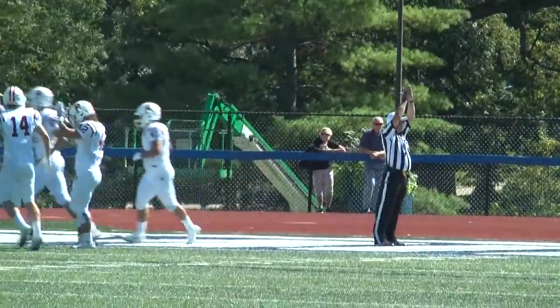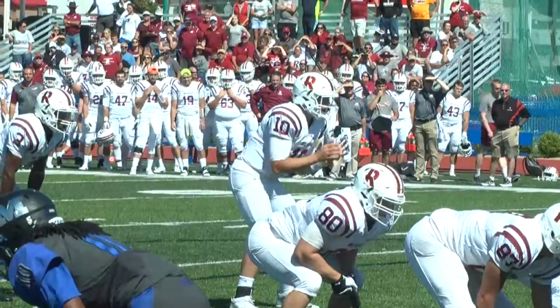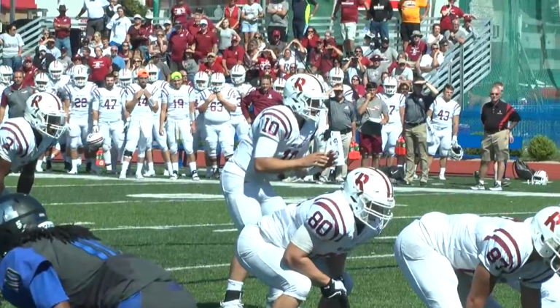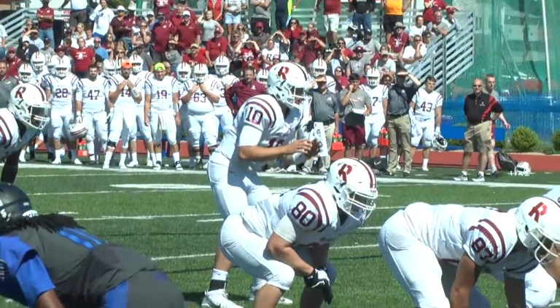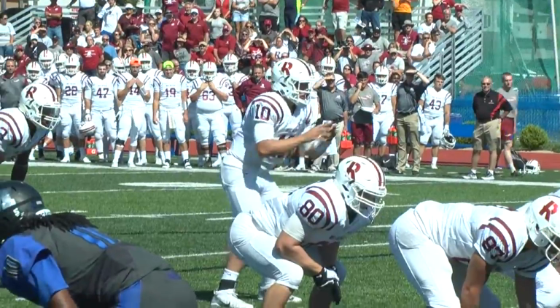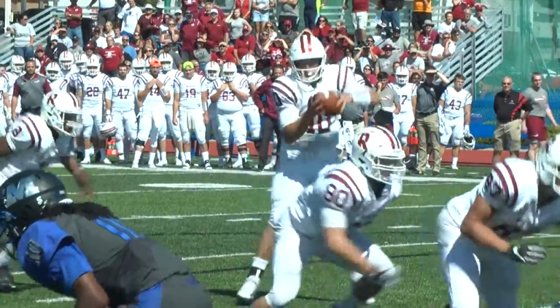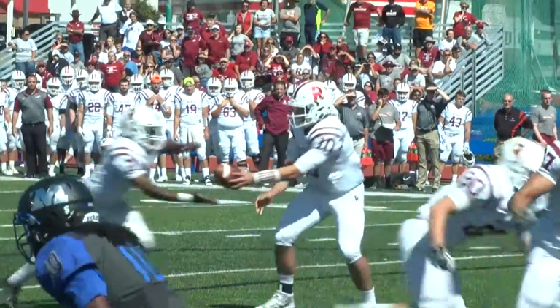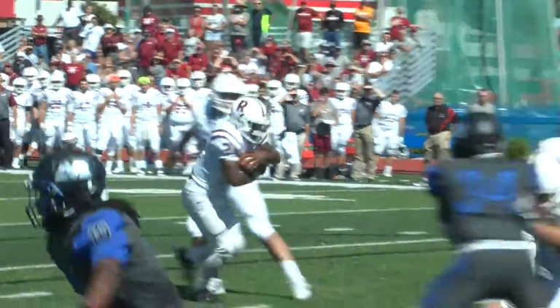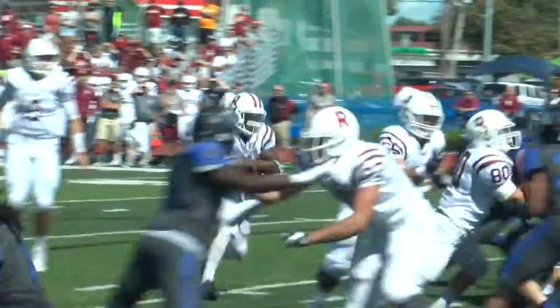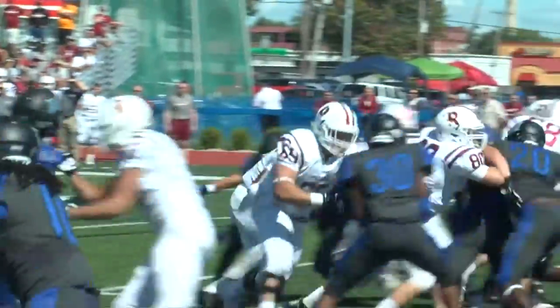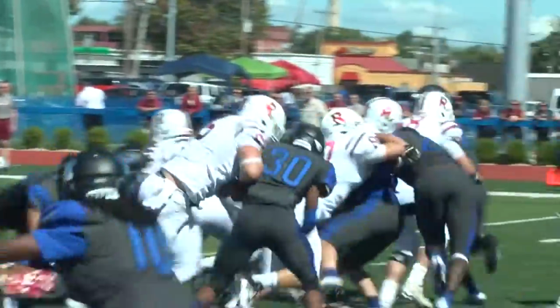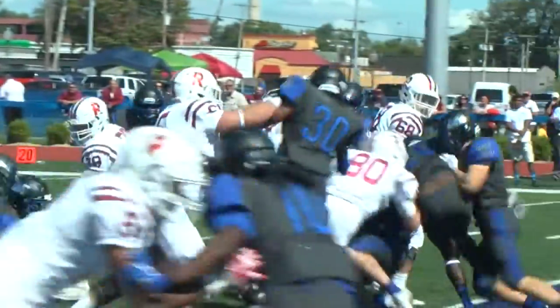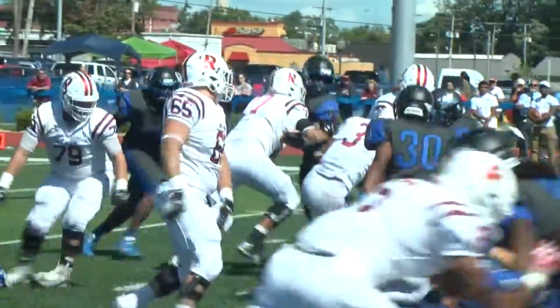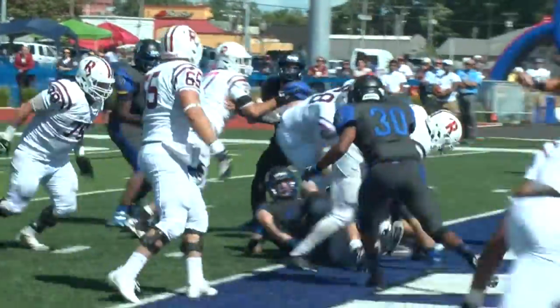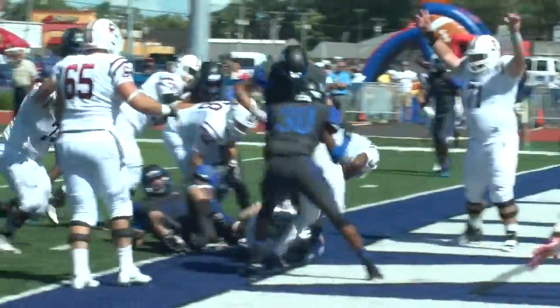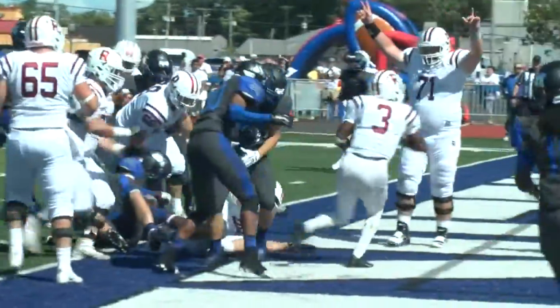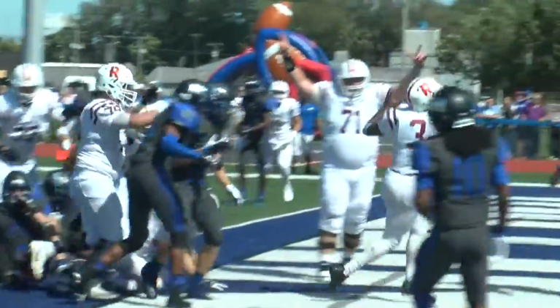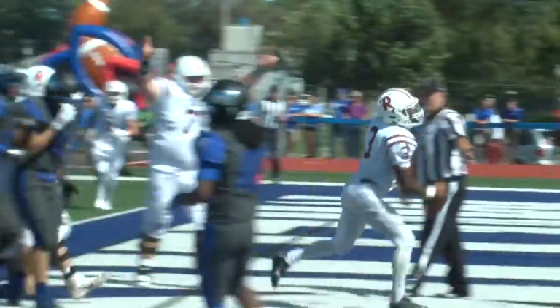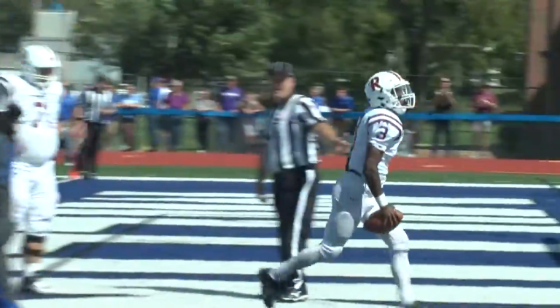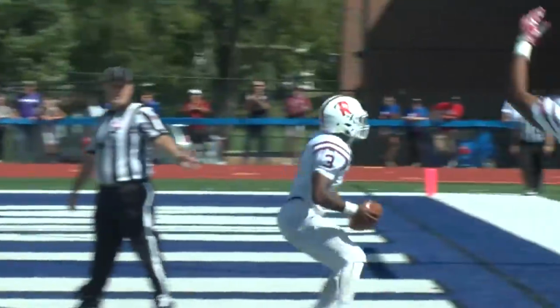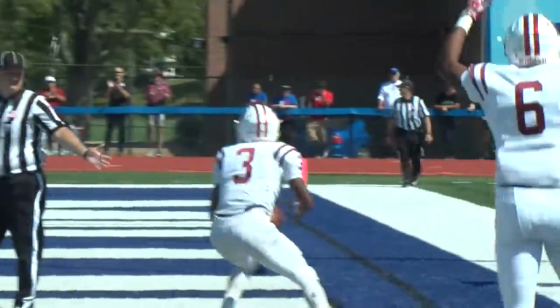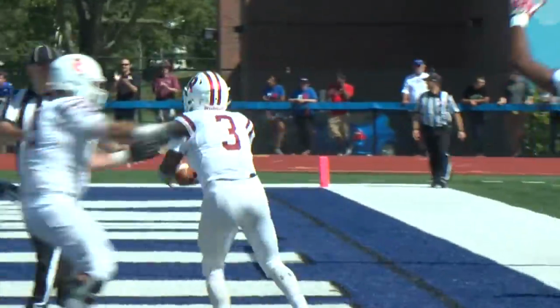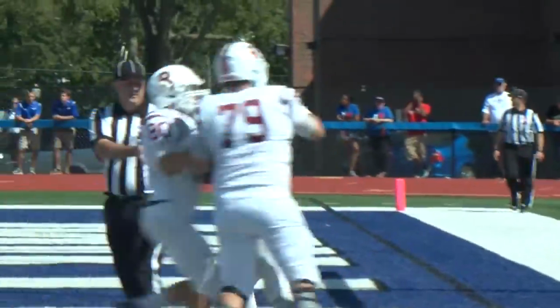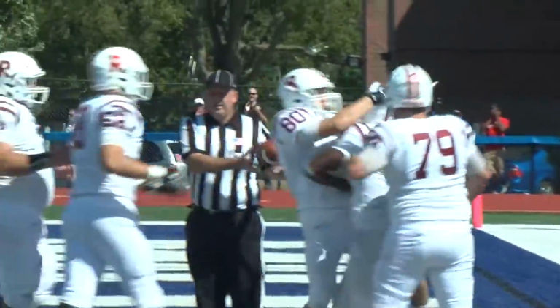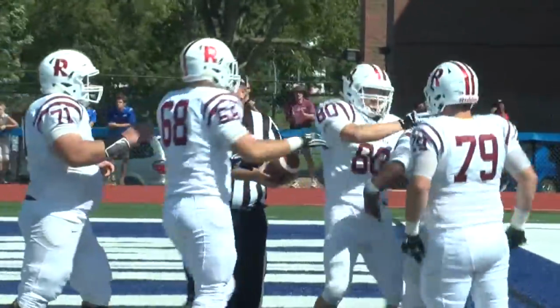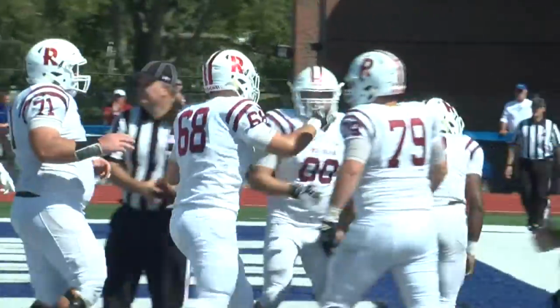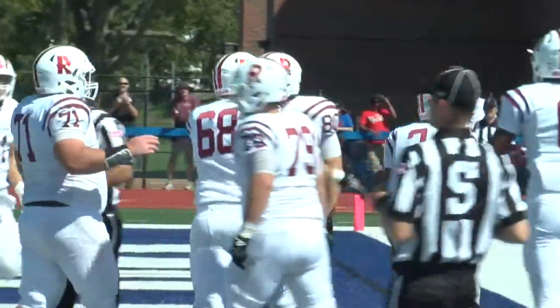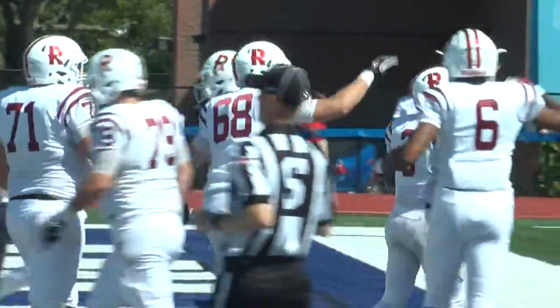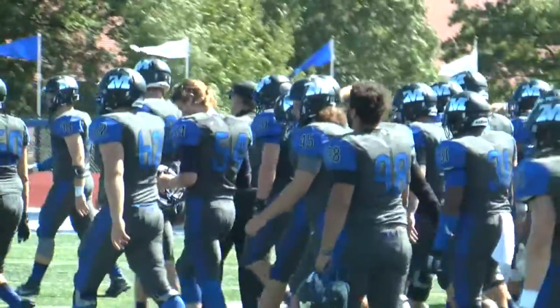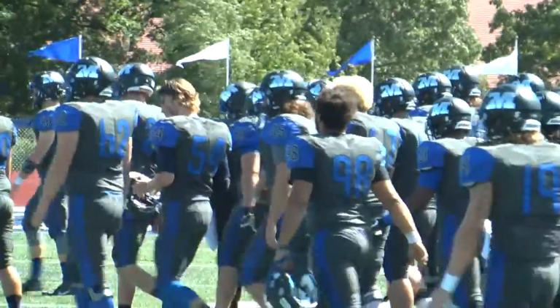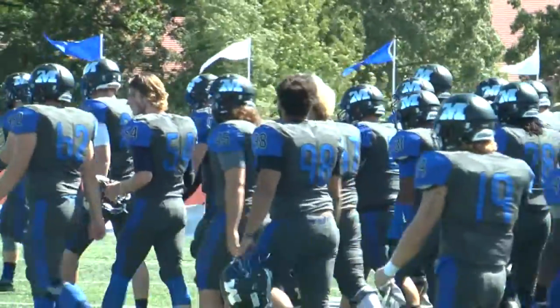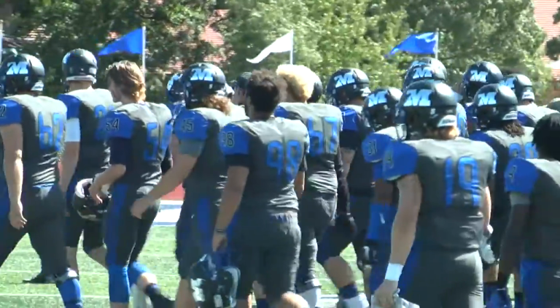Then Rose-Hulman got the ball and drove down the field, capped off by a Dufoucher touchdown. Not the best of halves for the Big Blue, down 19-7 at halftime.